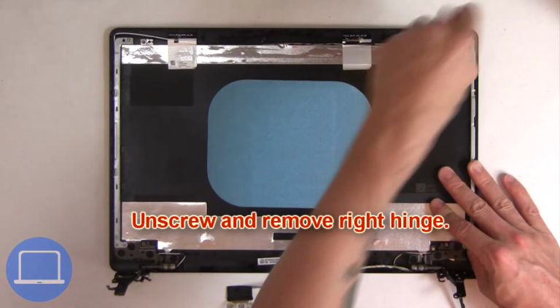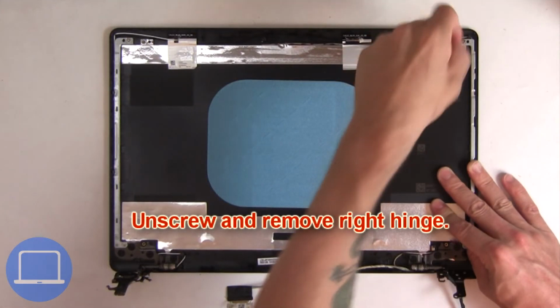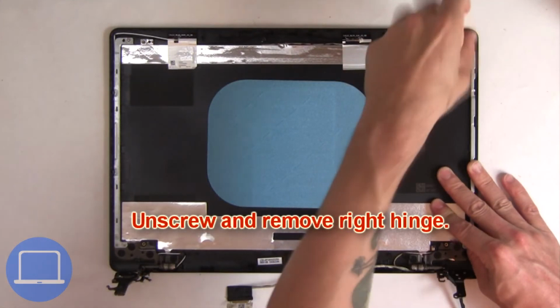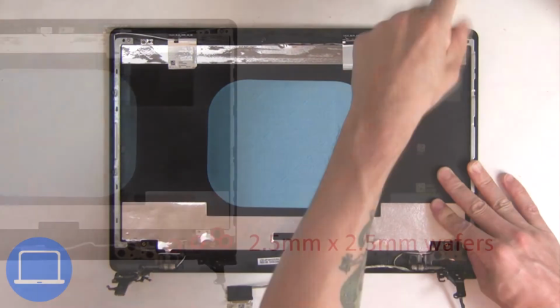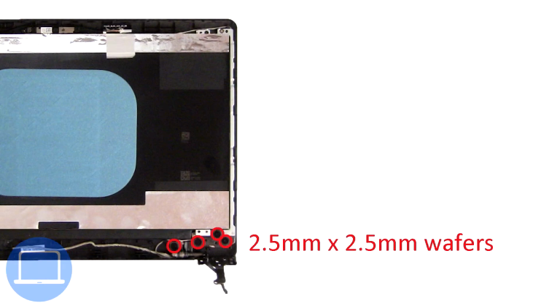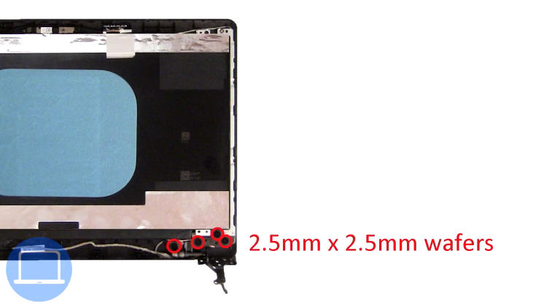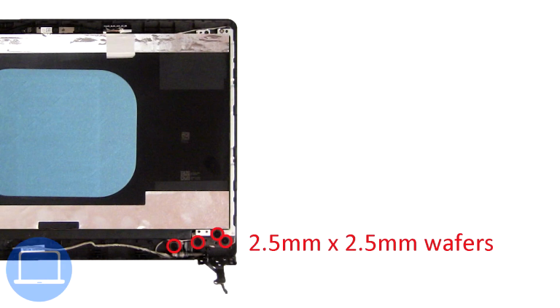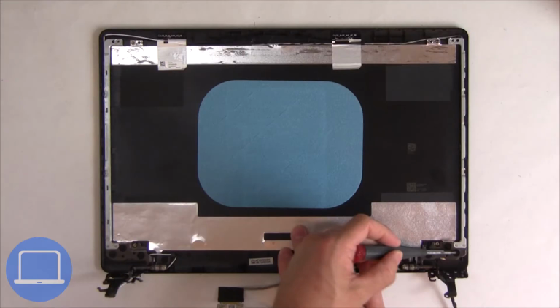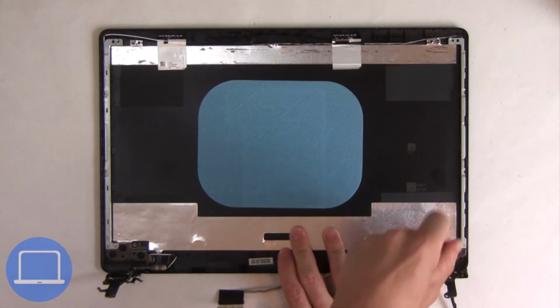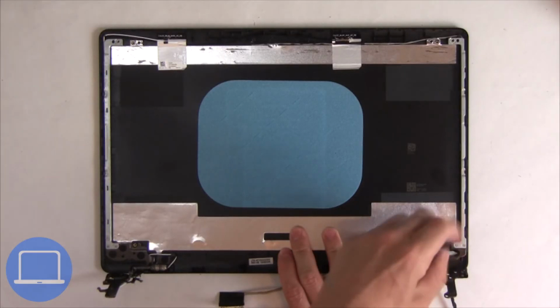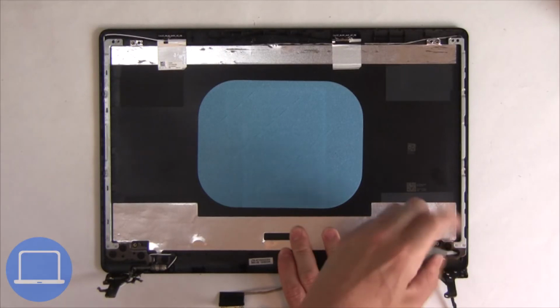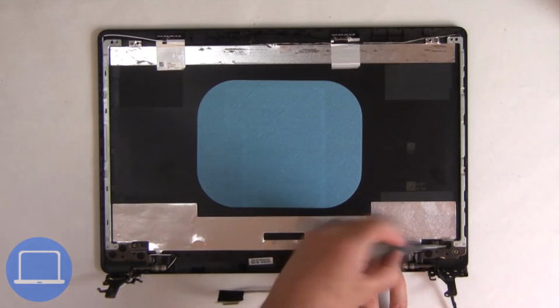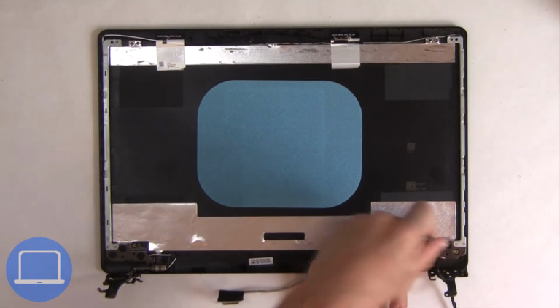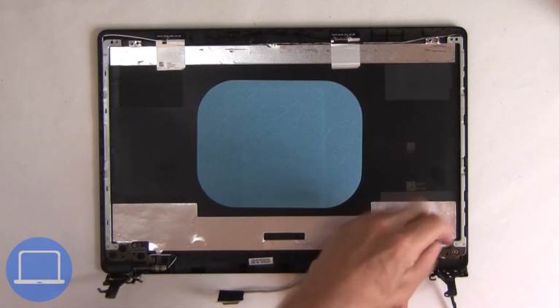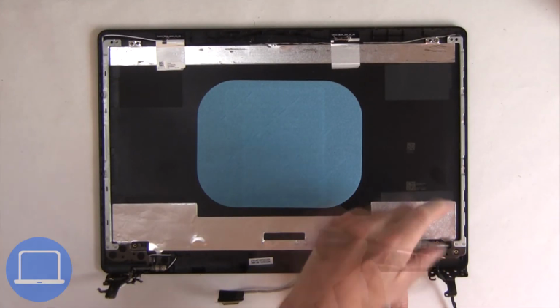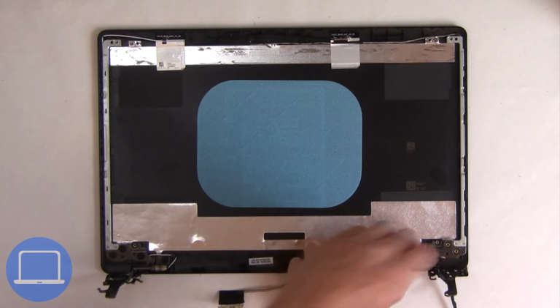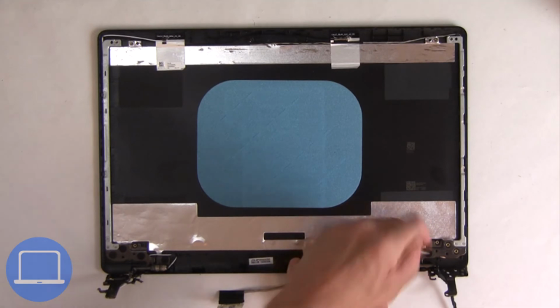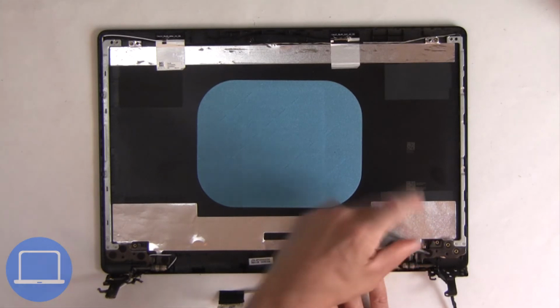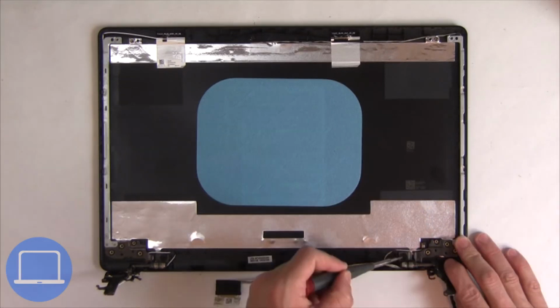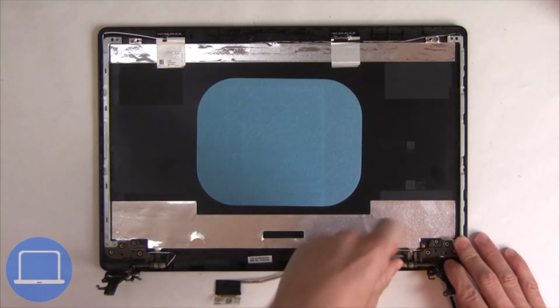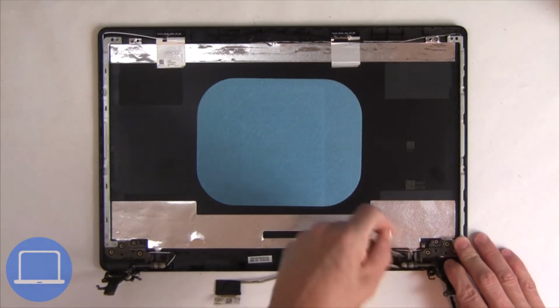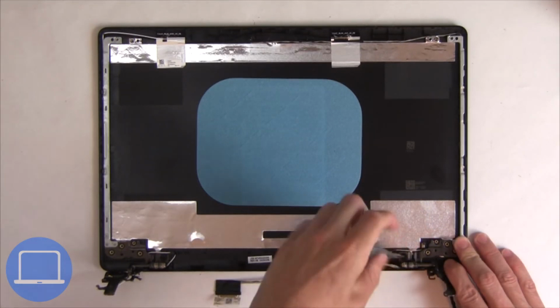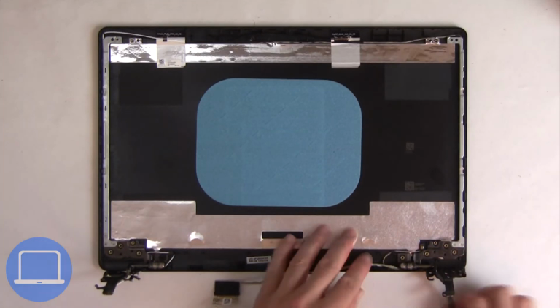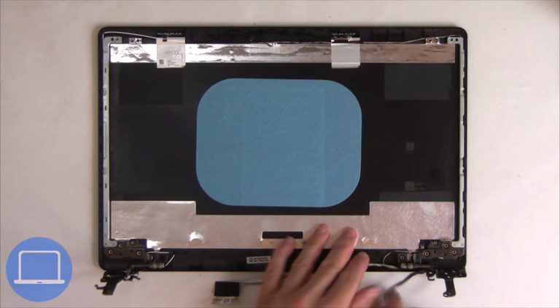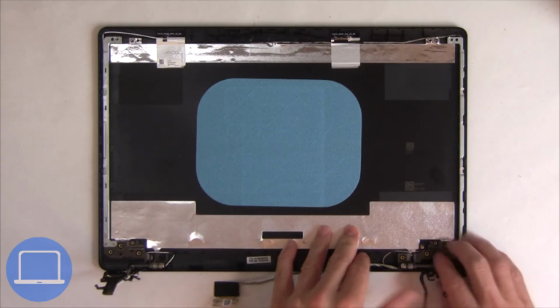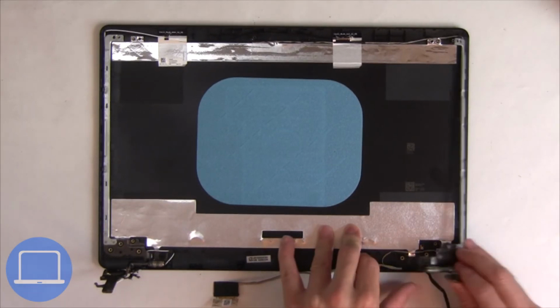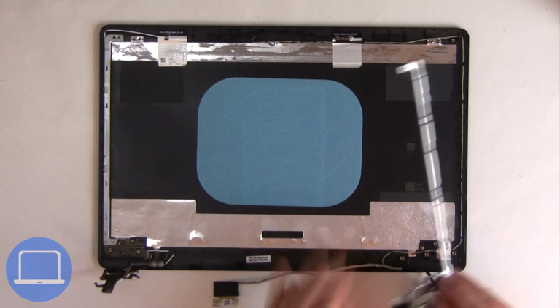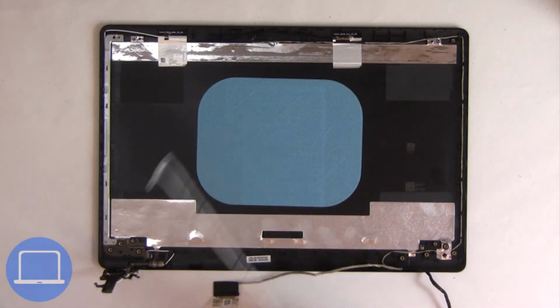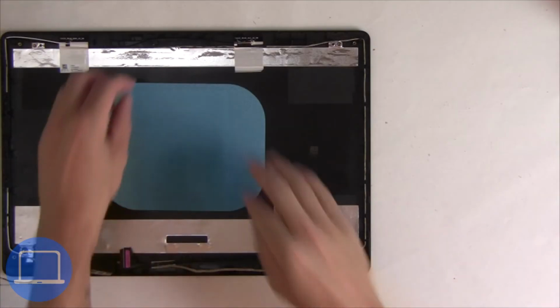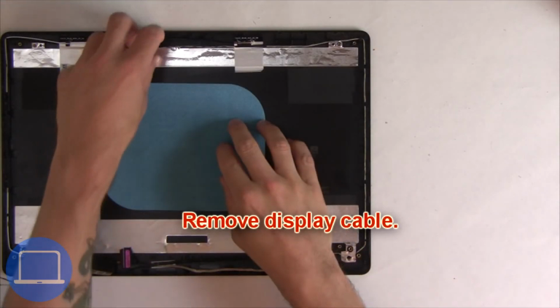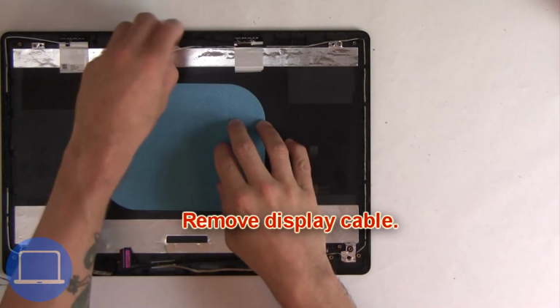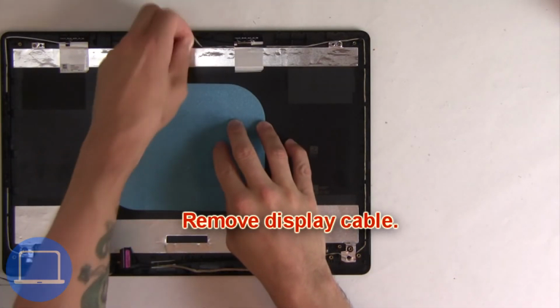Next, unscrew and remove the right hinge. Now remove the display cable.